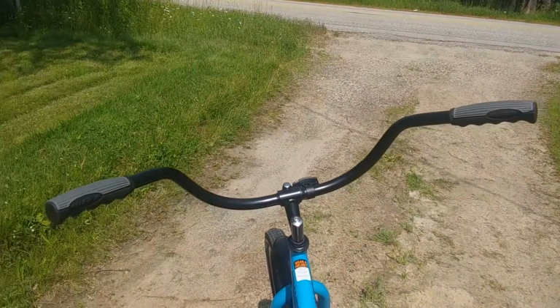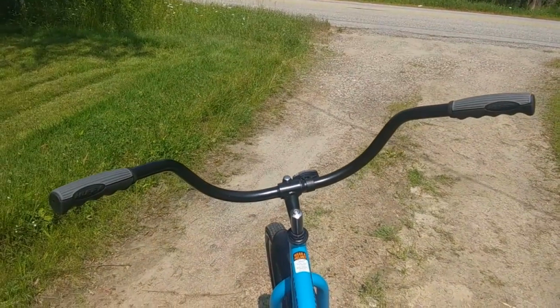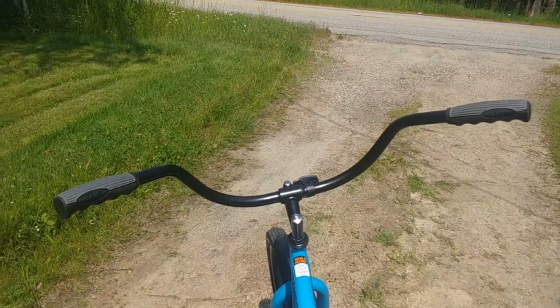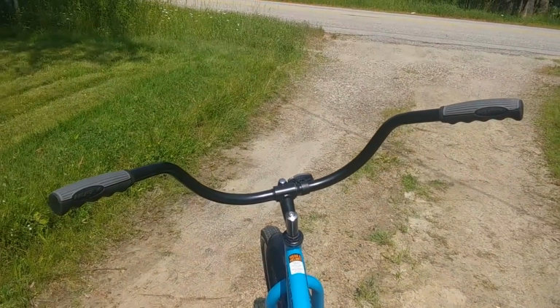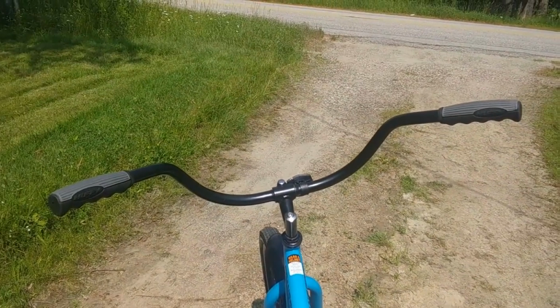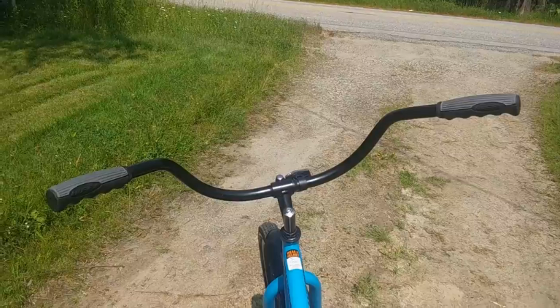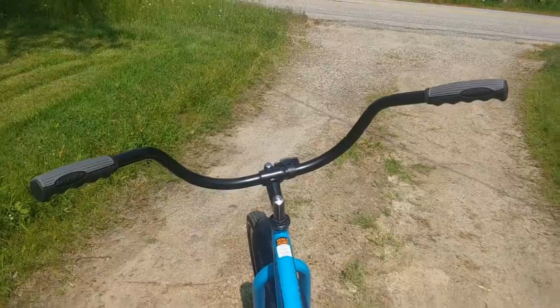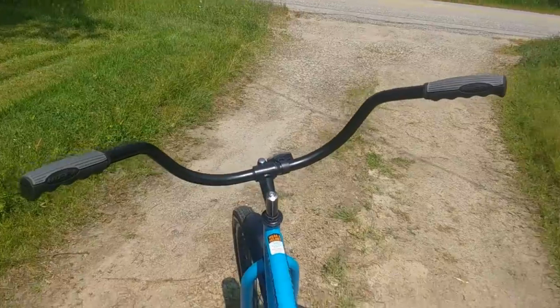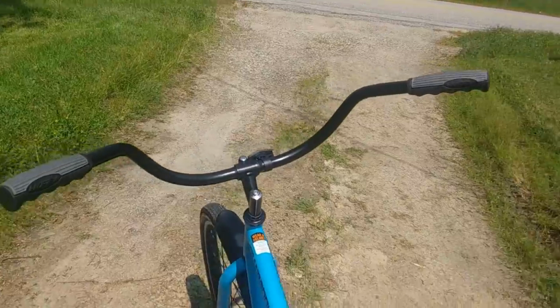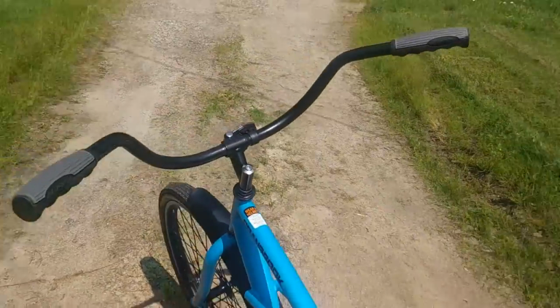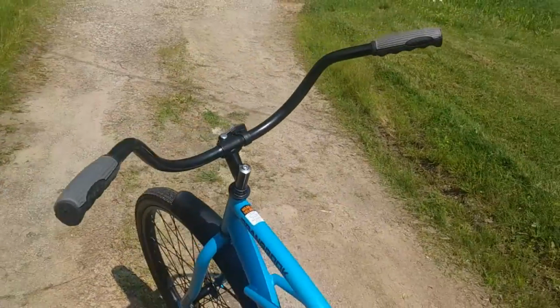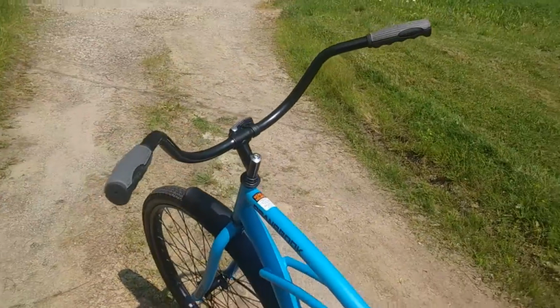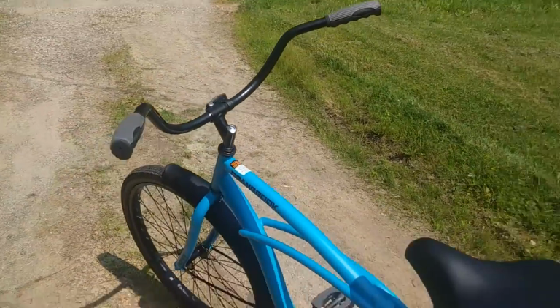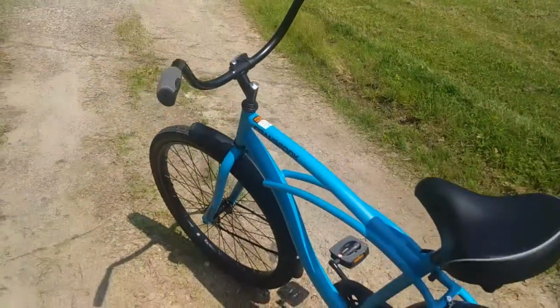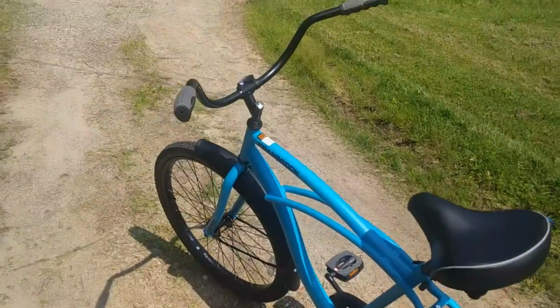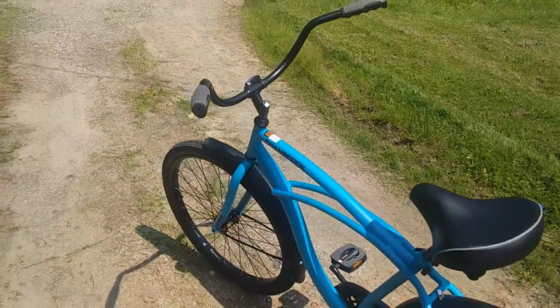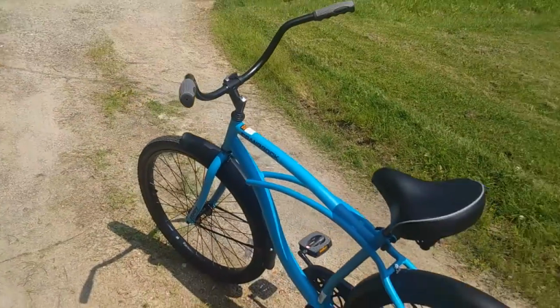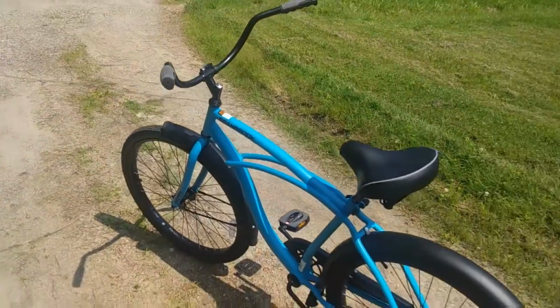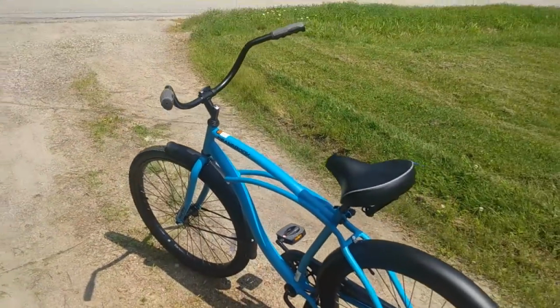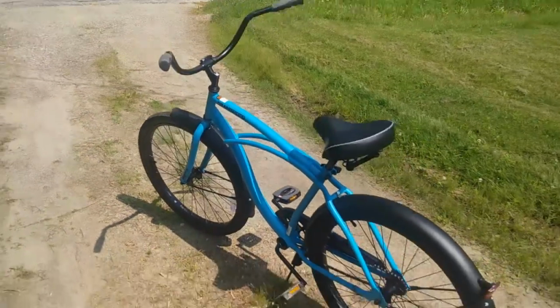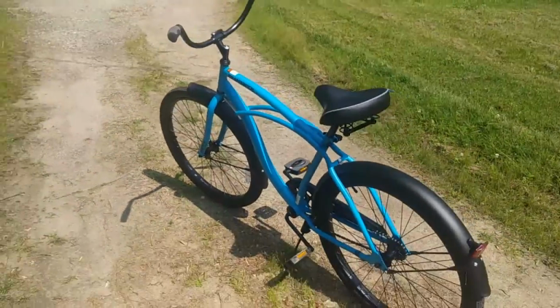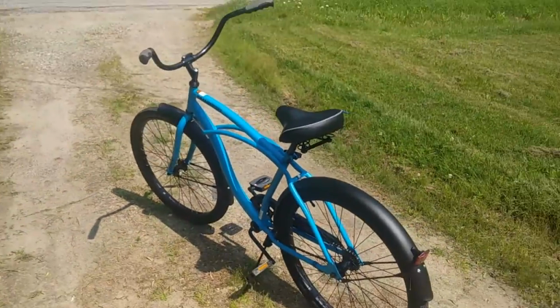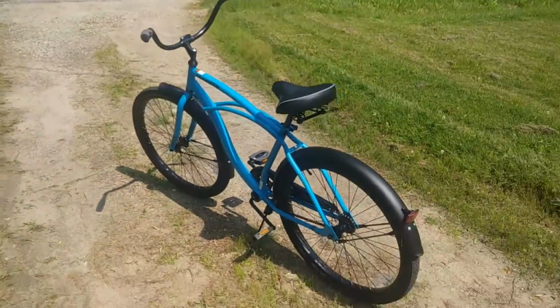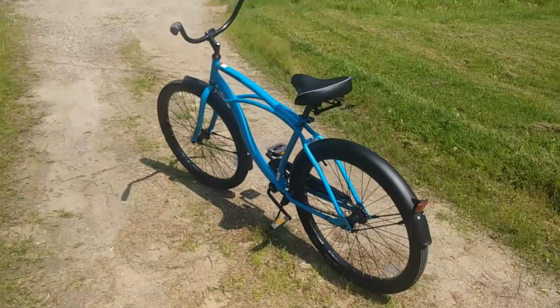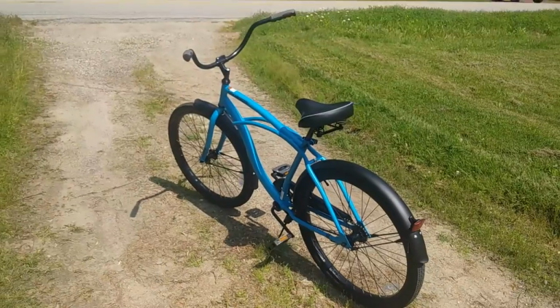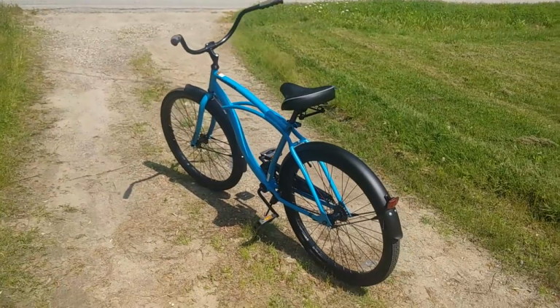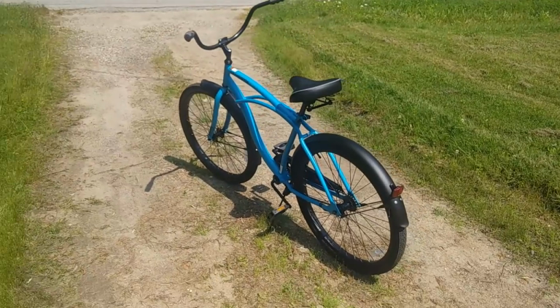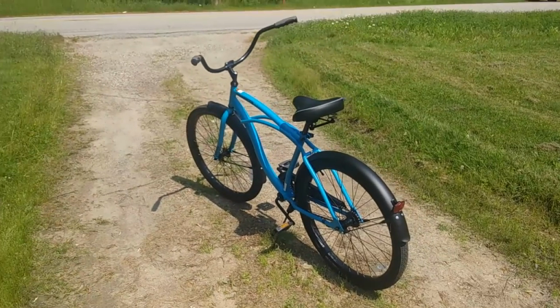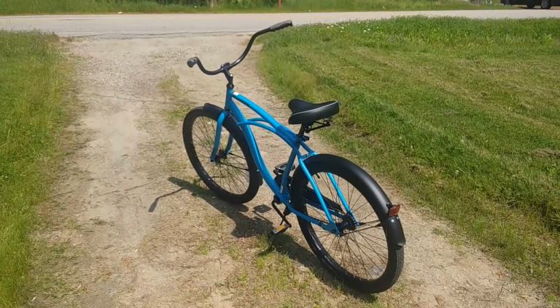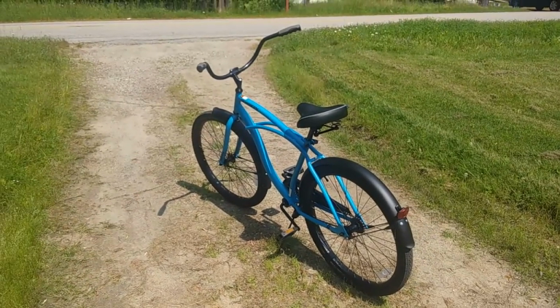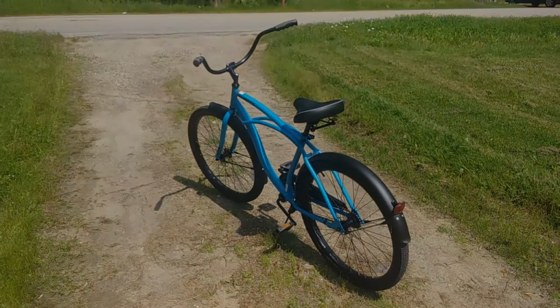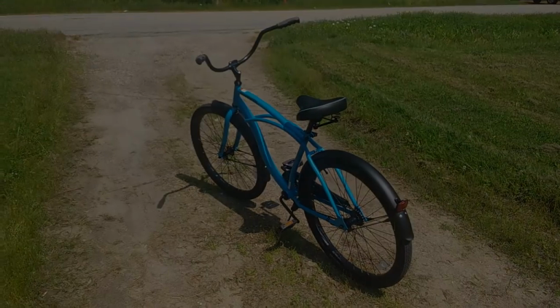Again, another look from the driver's point of view of those big old handlebars. I bought this with an eye towards making my own clunker bike after seeing a documentary.